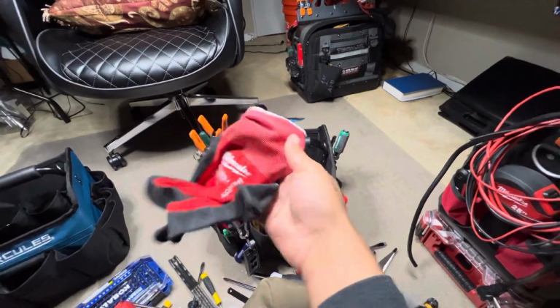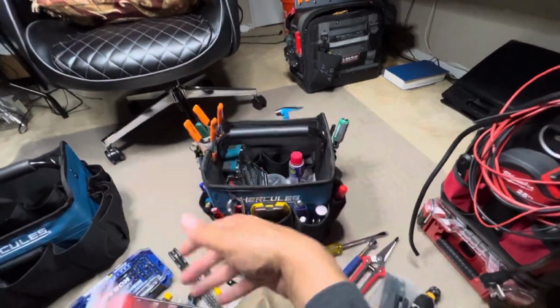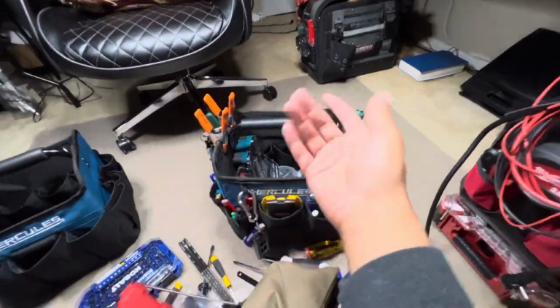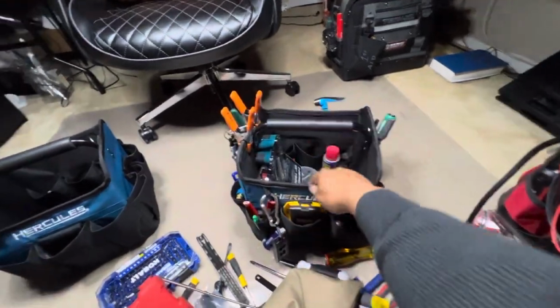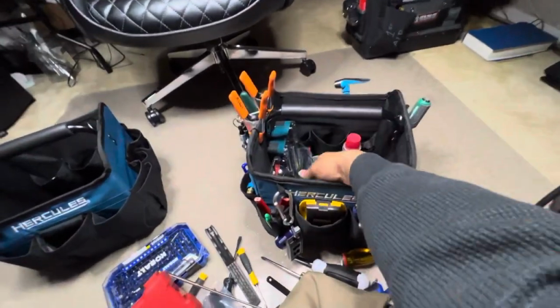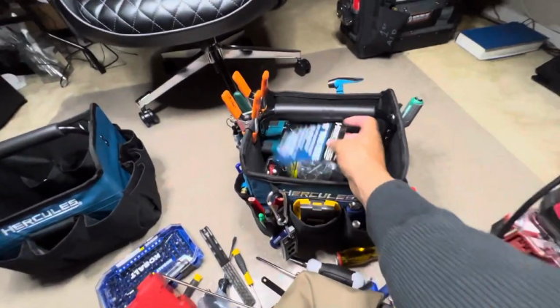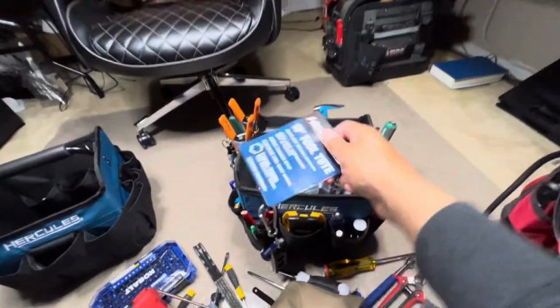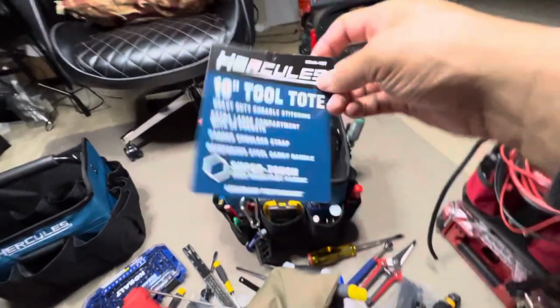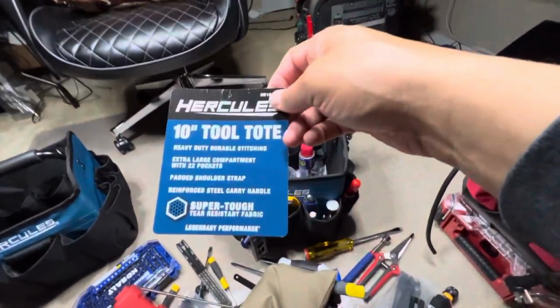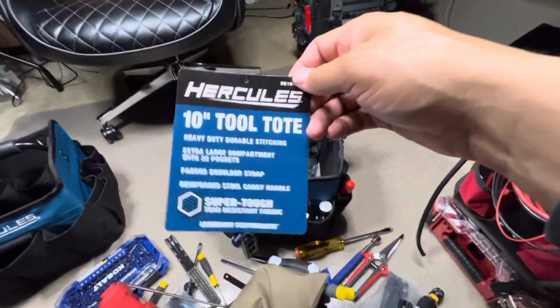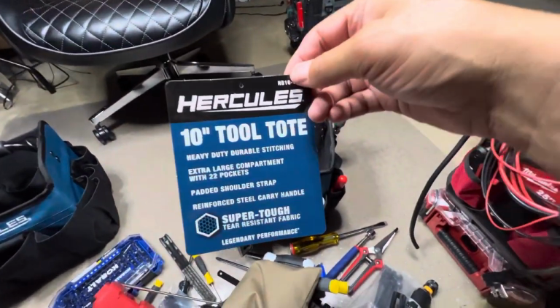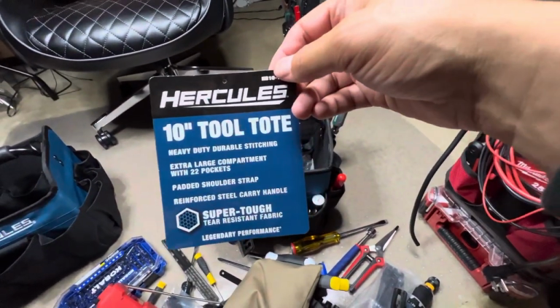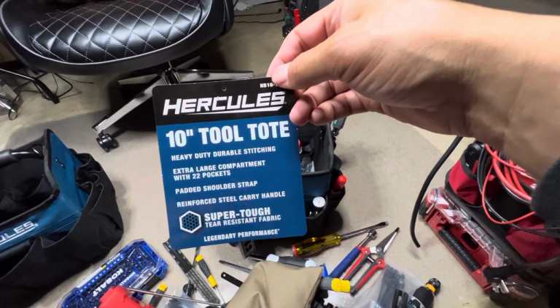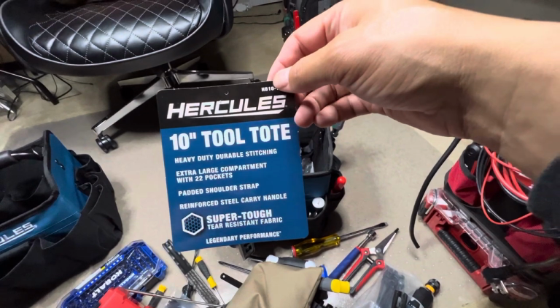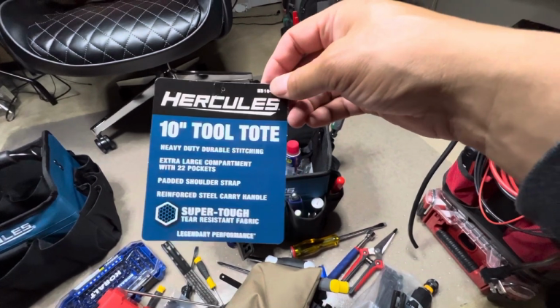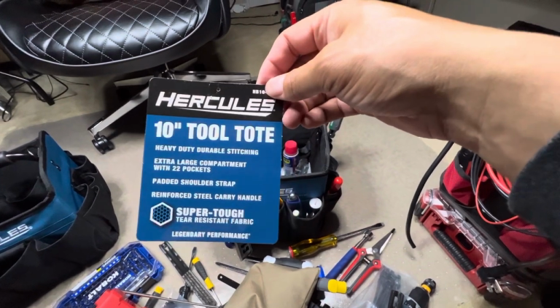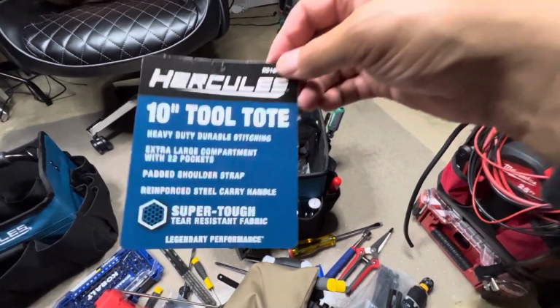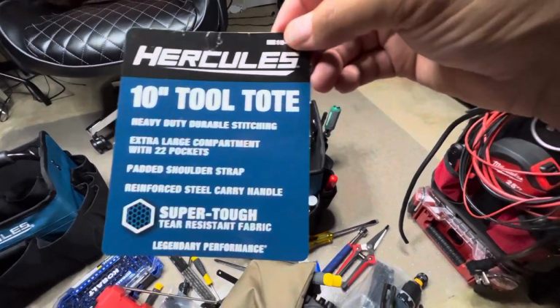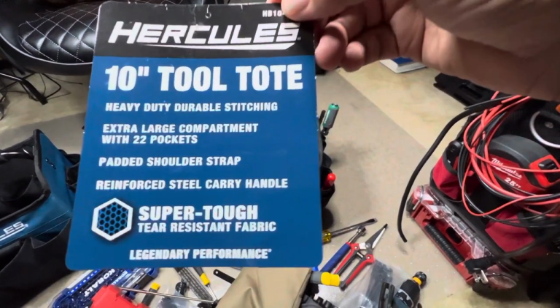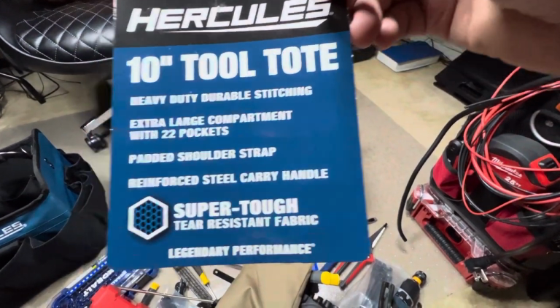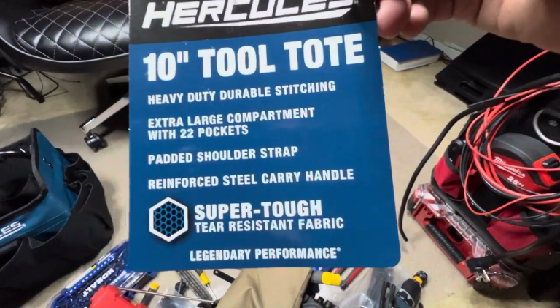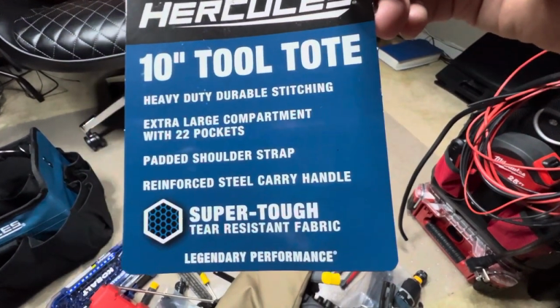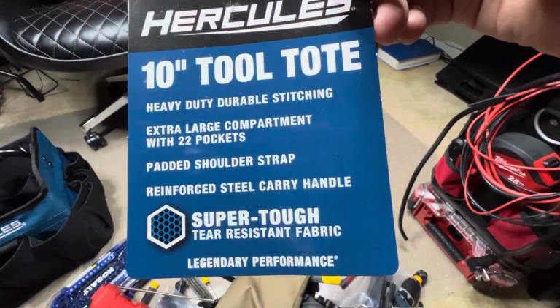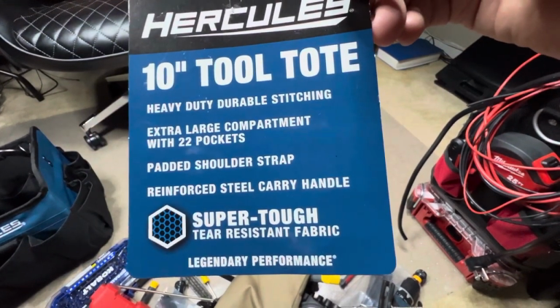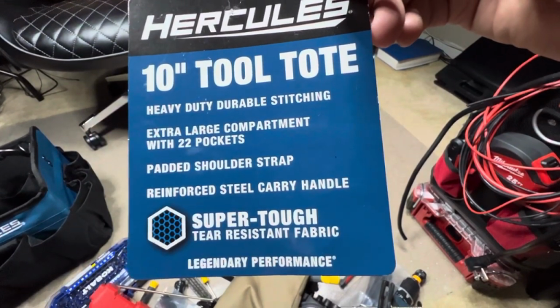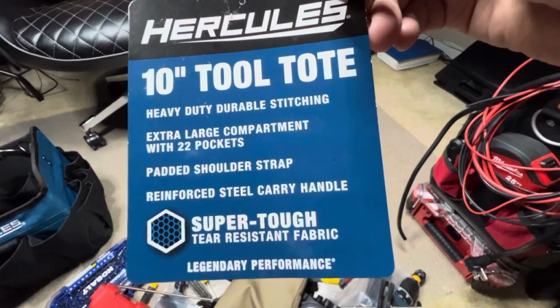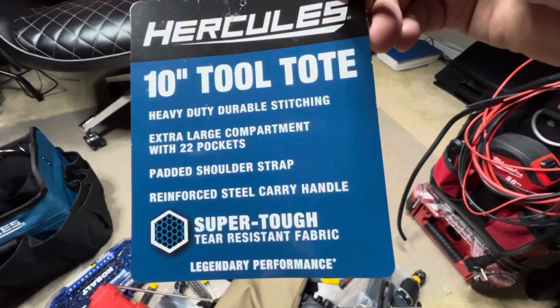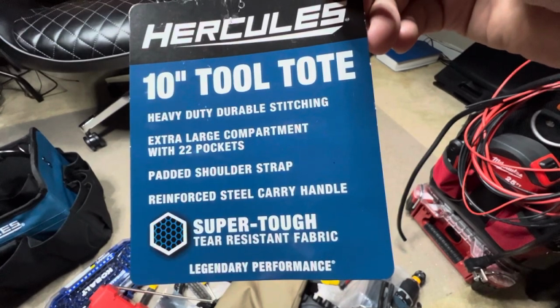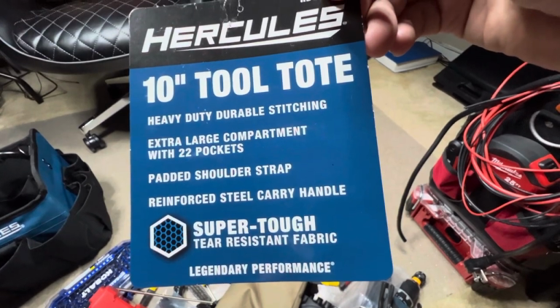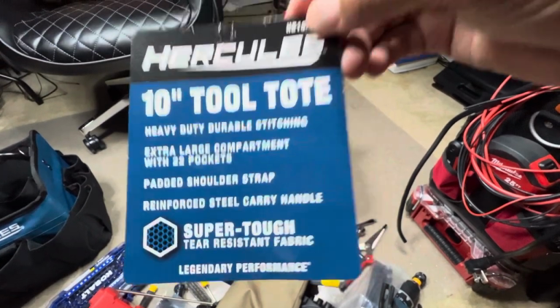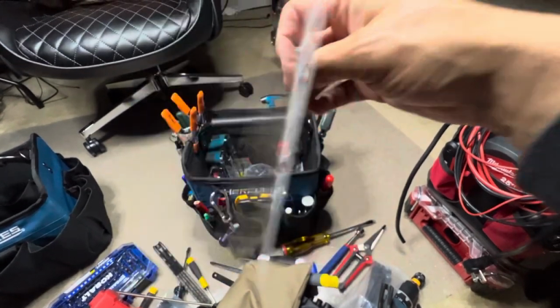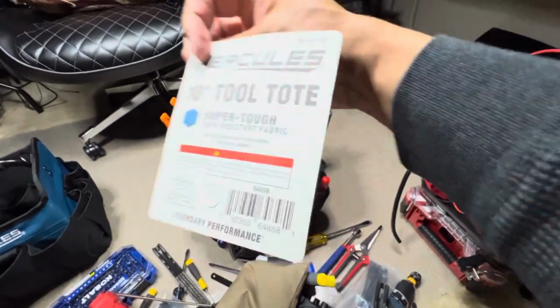This is the 10-inch tool tote — this is what we're looking at today guys. You can pause that and check it out. Like I said these come from Harbor Freight.